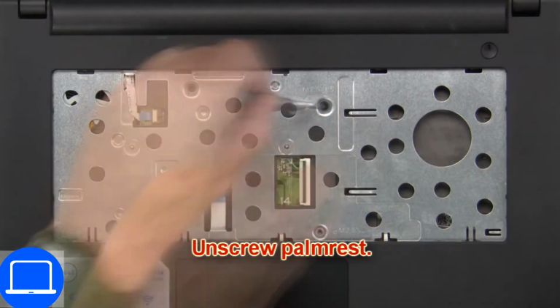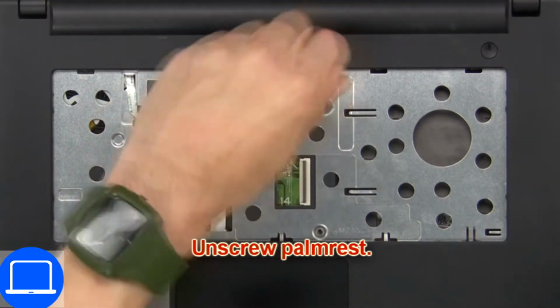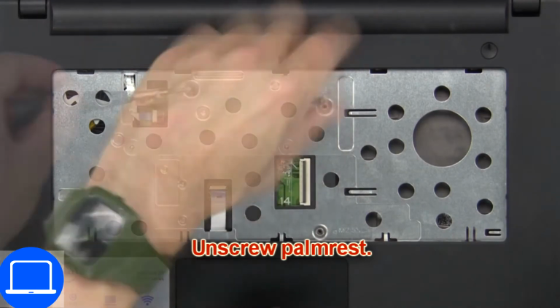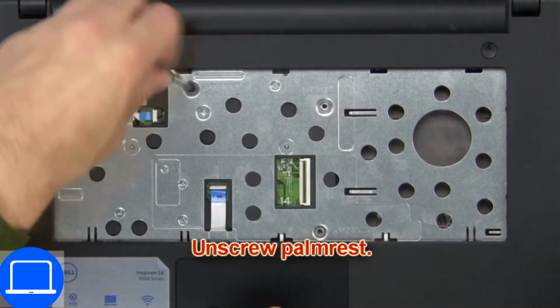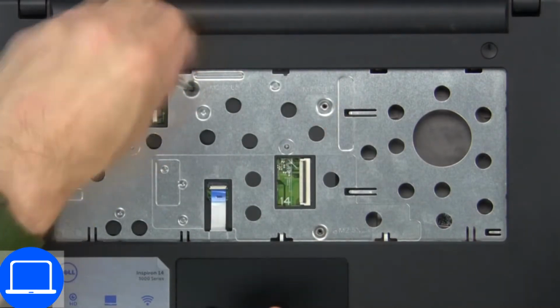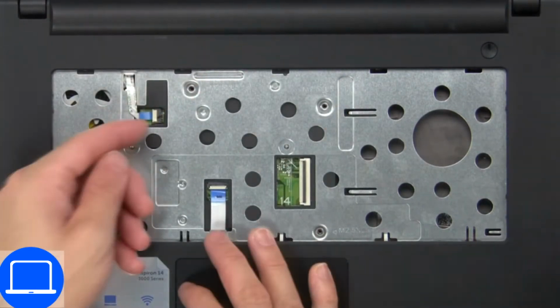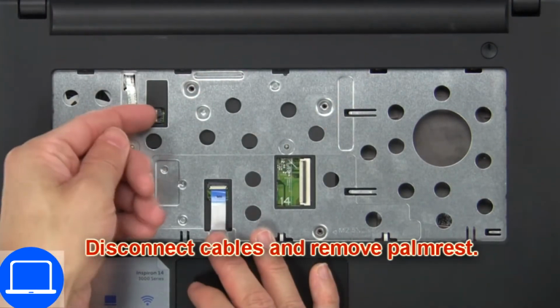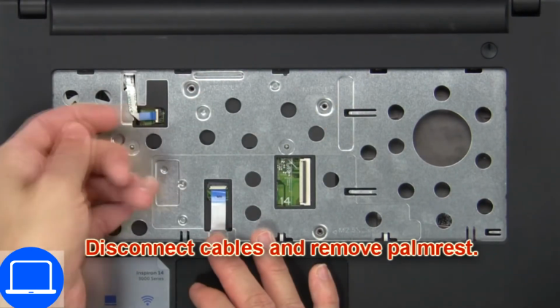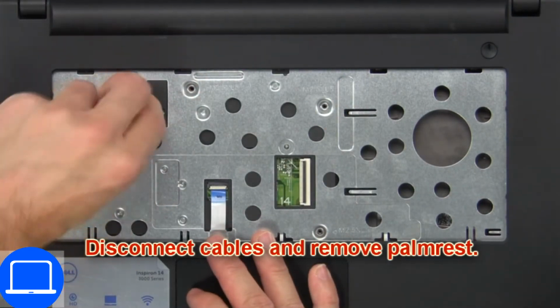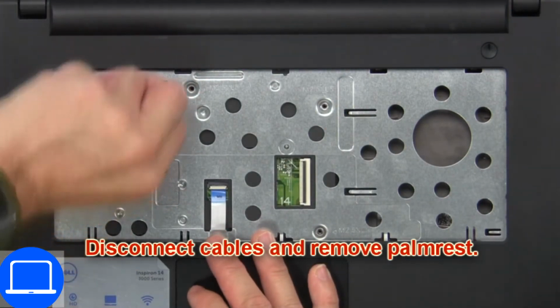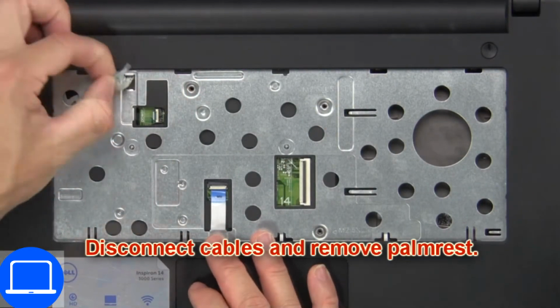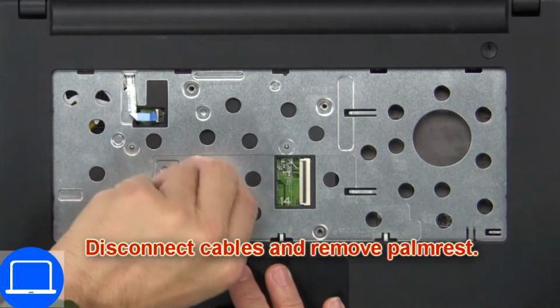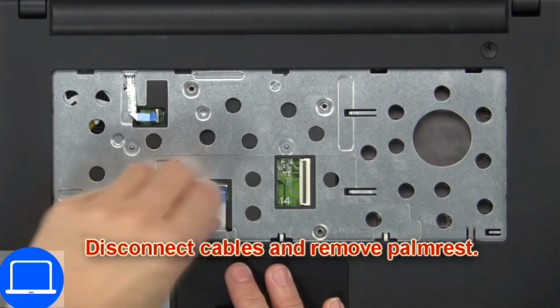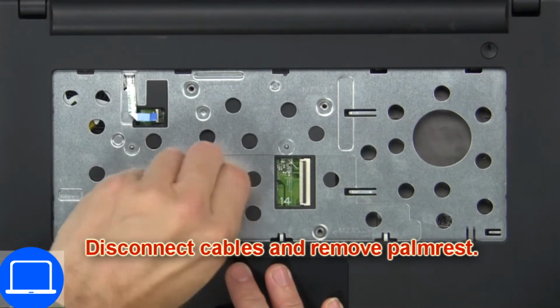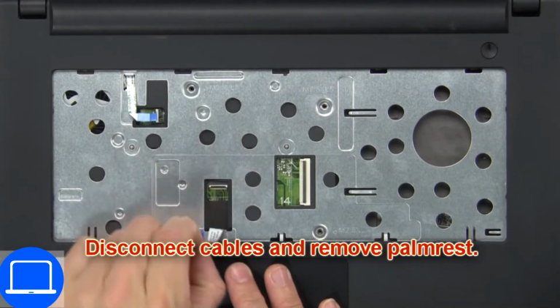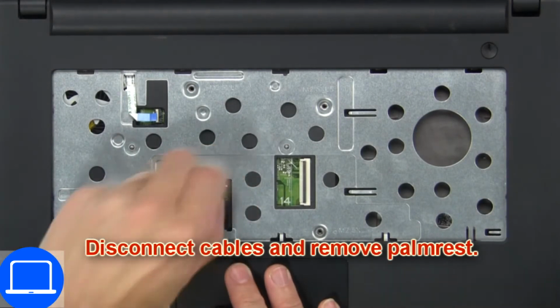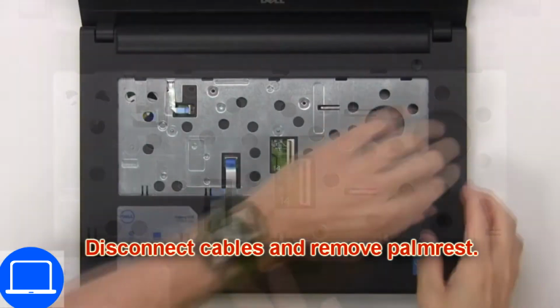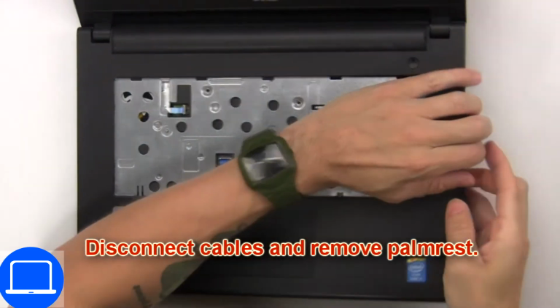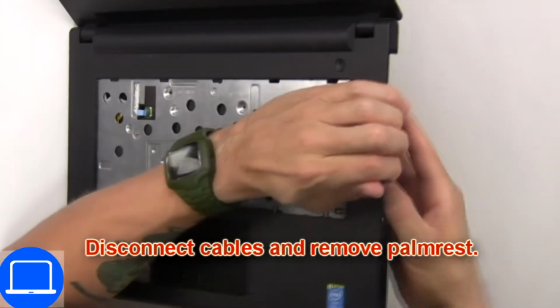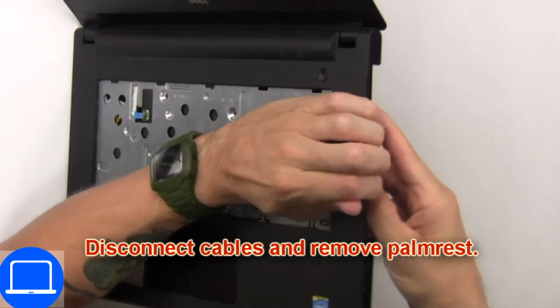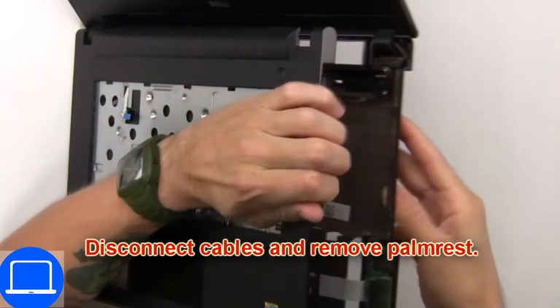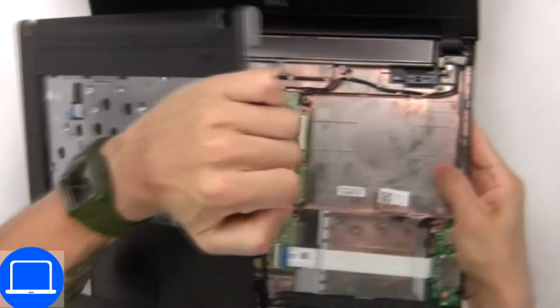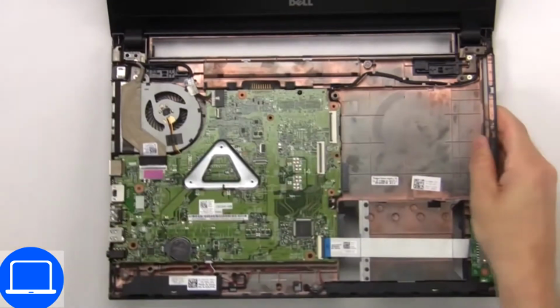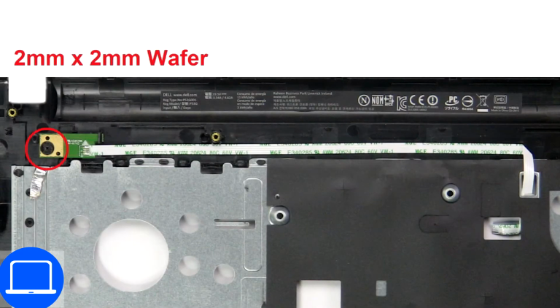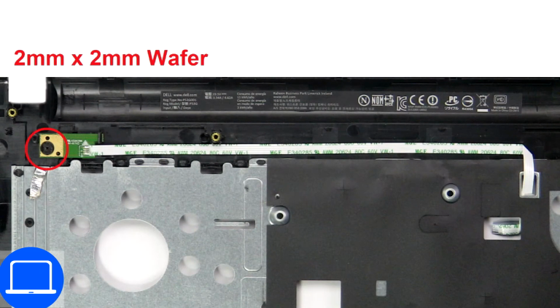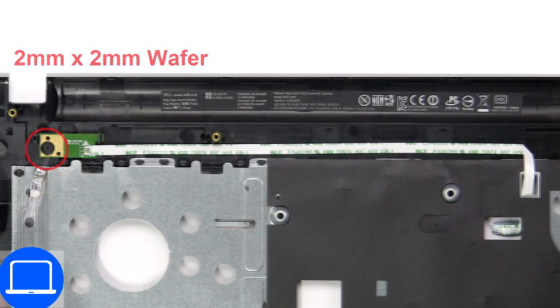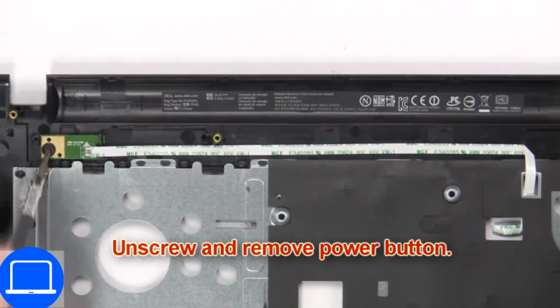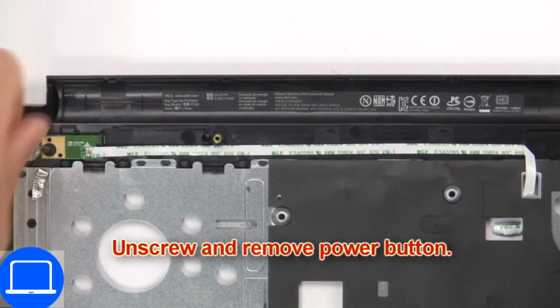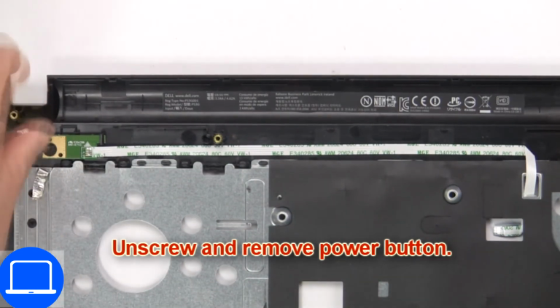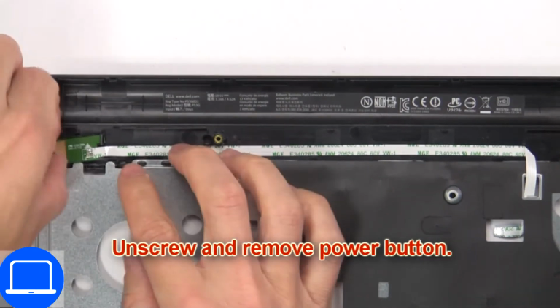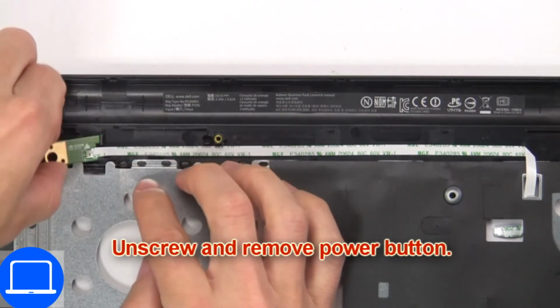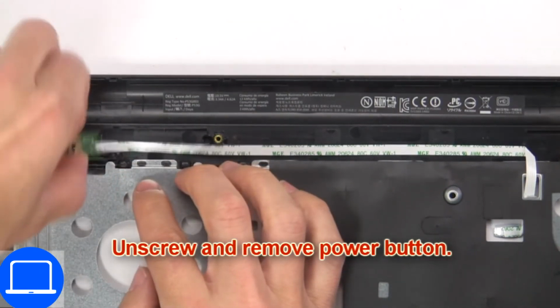Now unscrew the palm rest. Then disconnect the cables and remove the palm rest. Then unscrew and remove the power button.